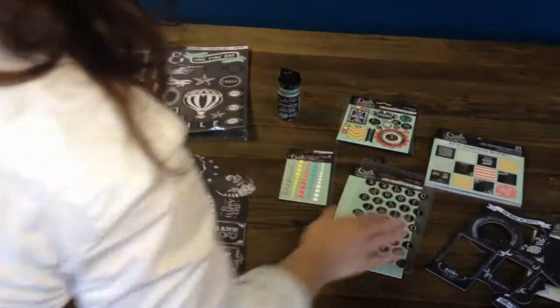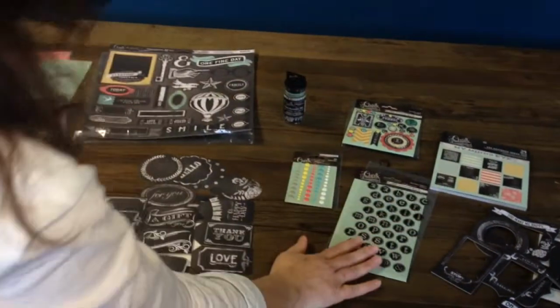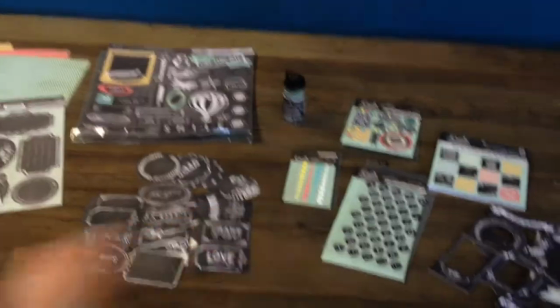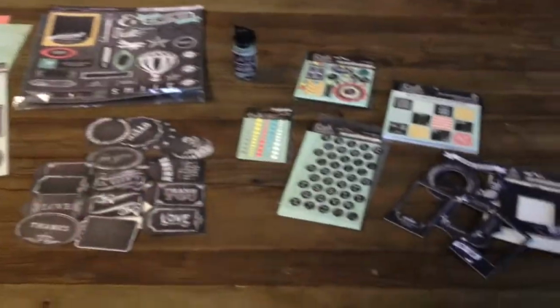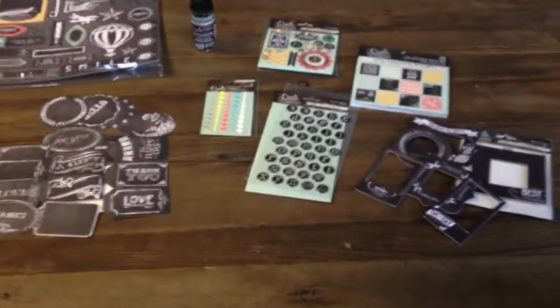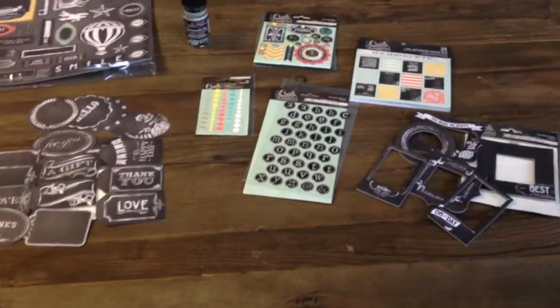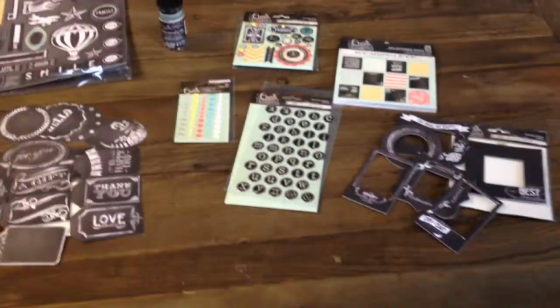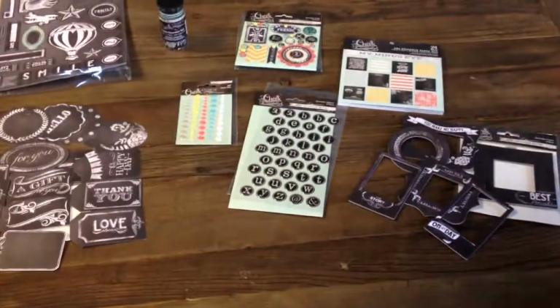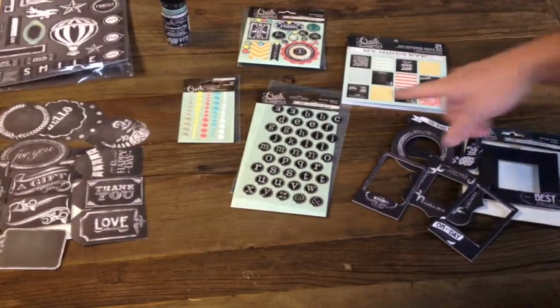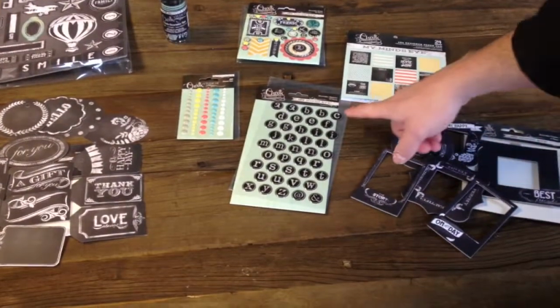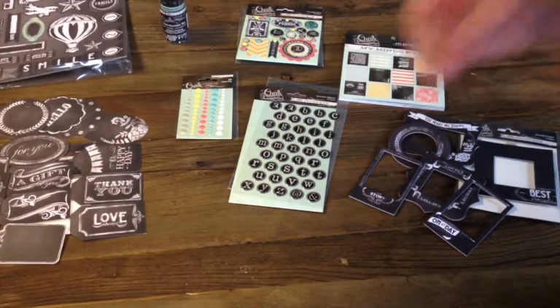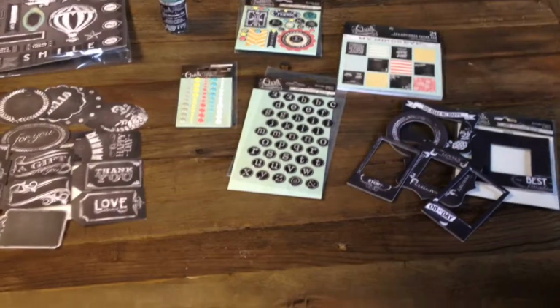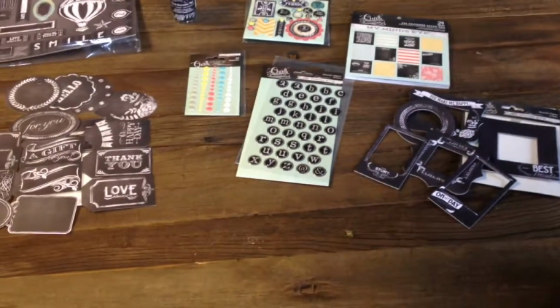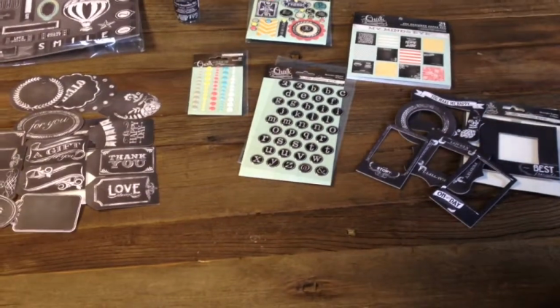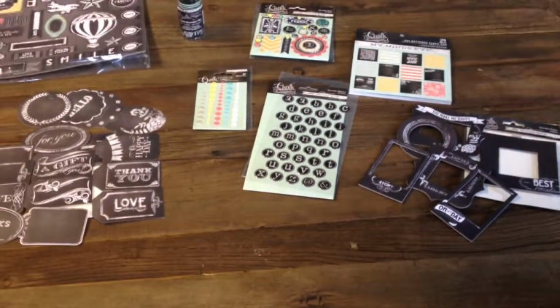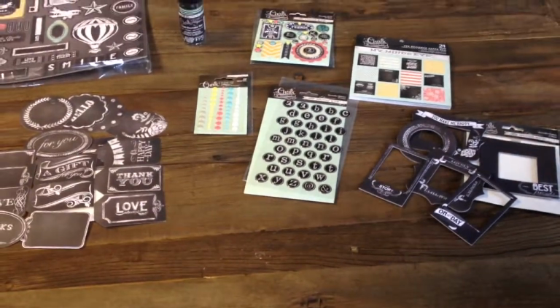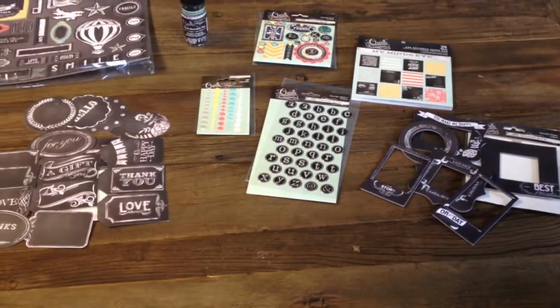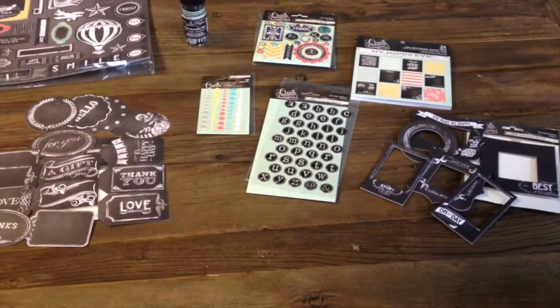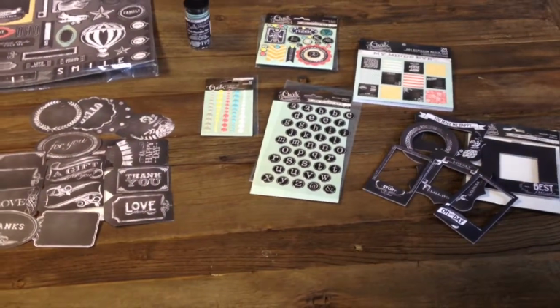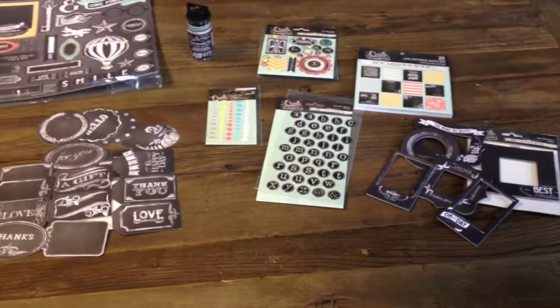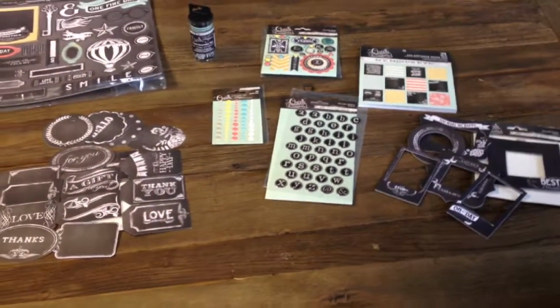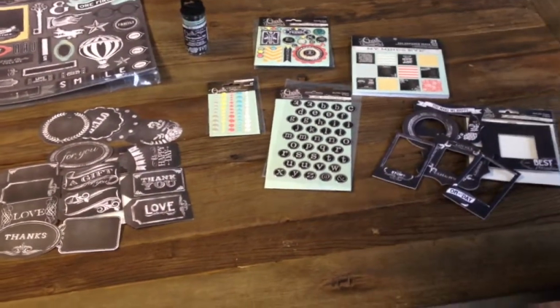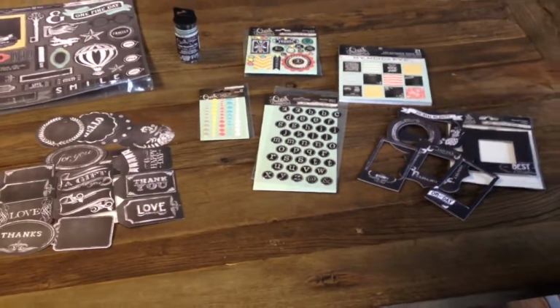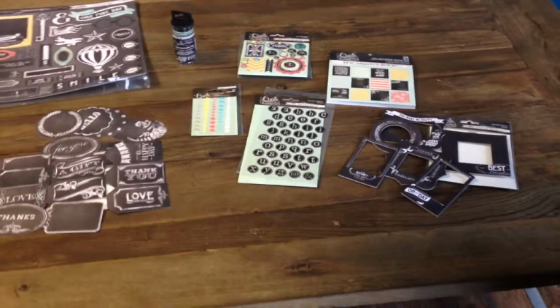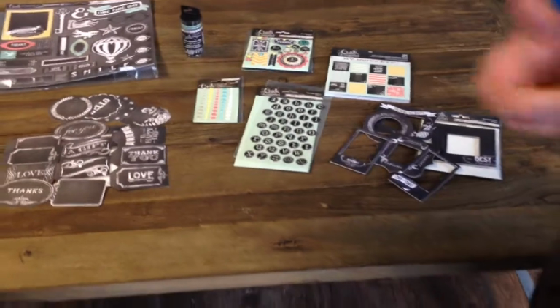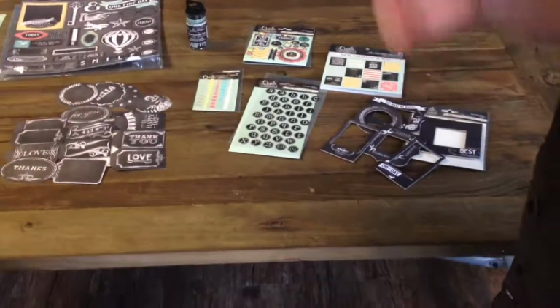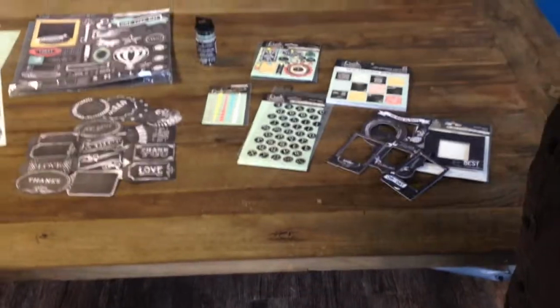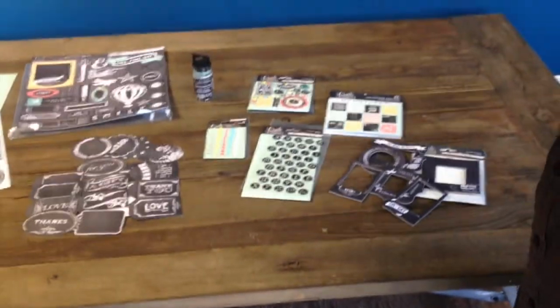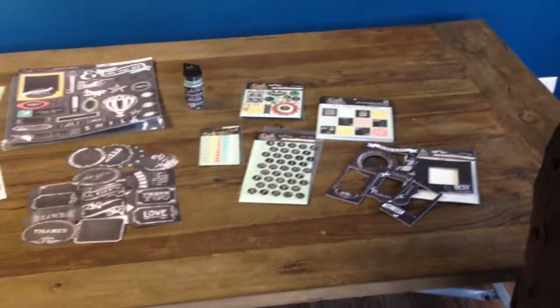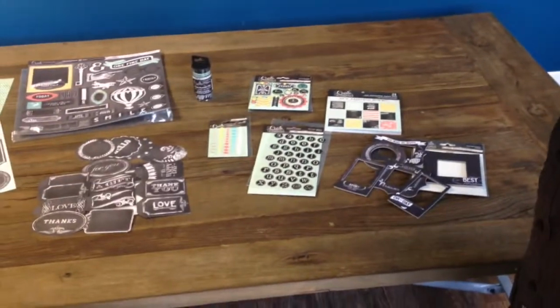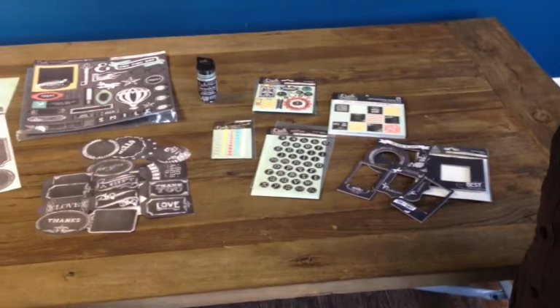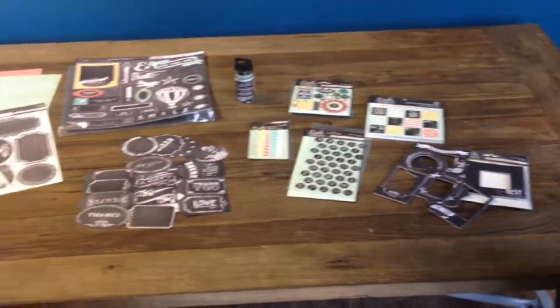Tell me about the stickers. You're looking at these decorative alphabets here. The decorative alphabets — they're an enamel. They're self-adhesive, that's a question everybody has. And everybody needs alphabets, so there you go. That's perfect.